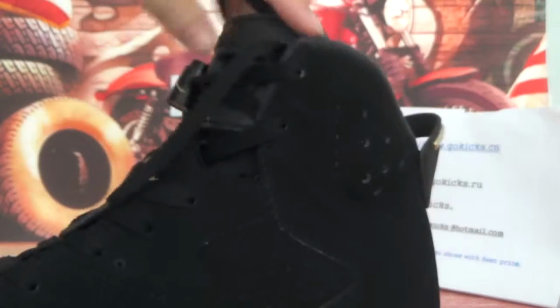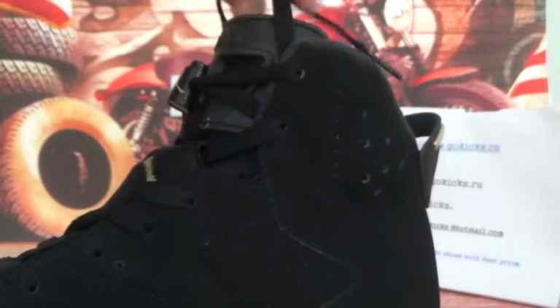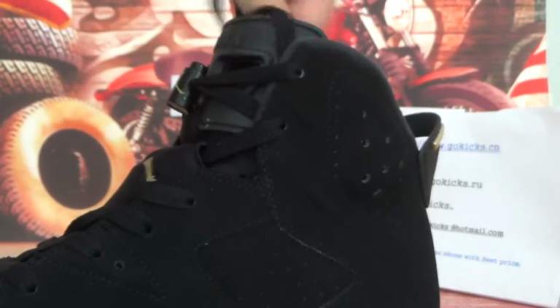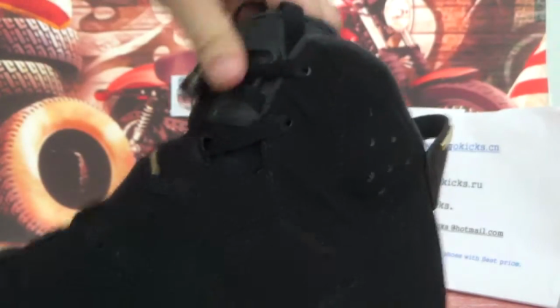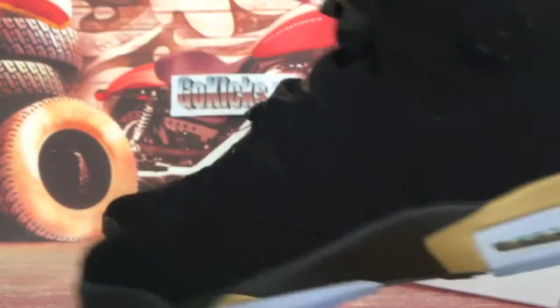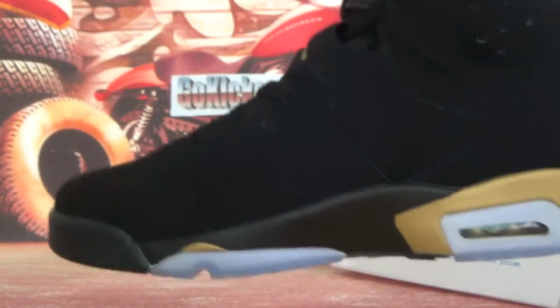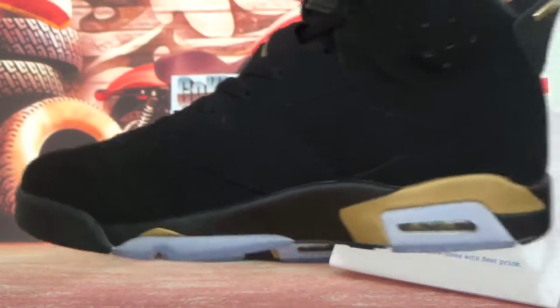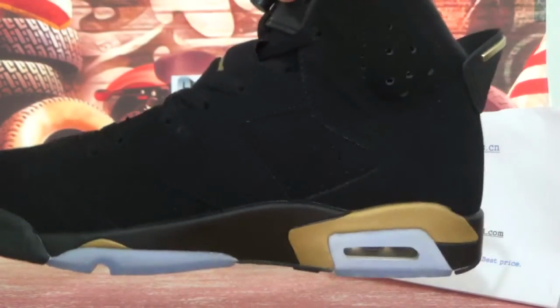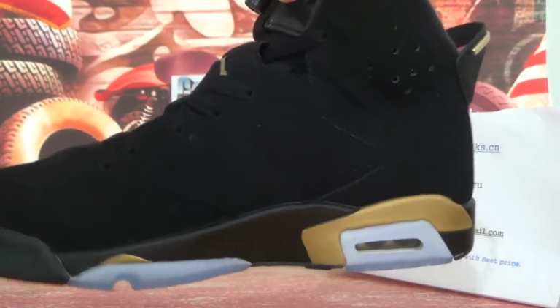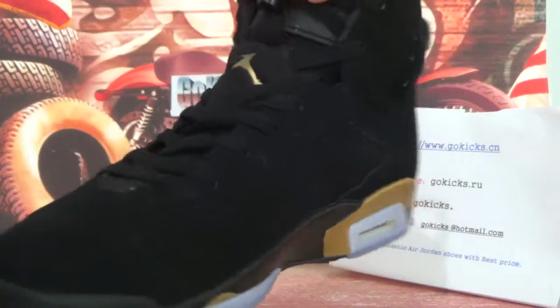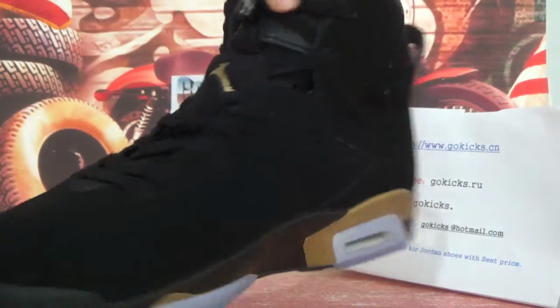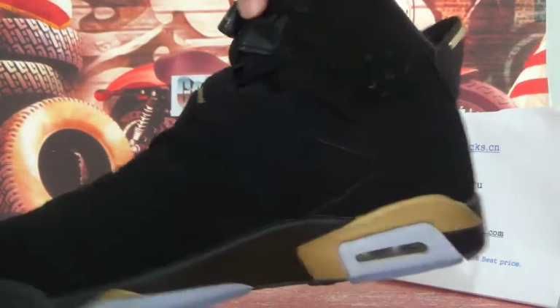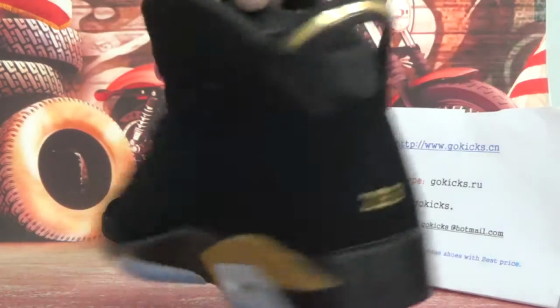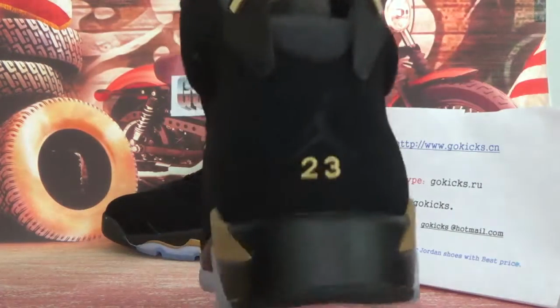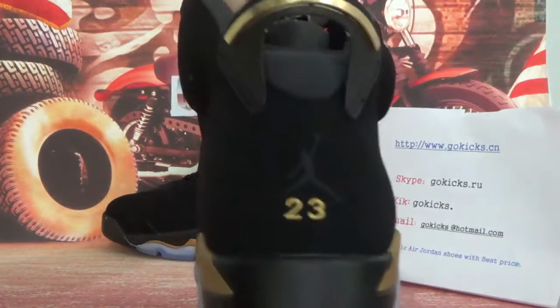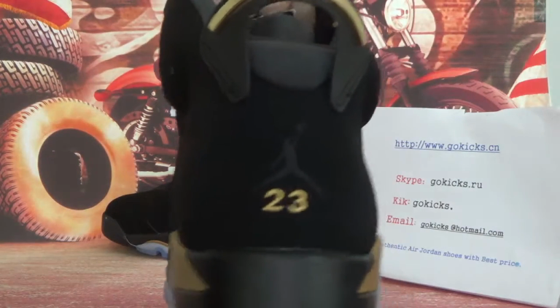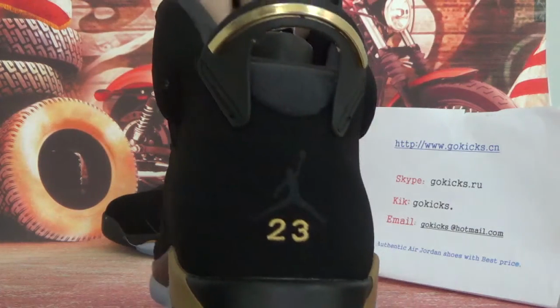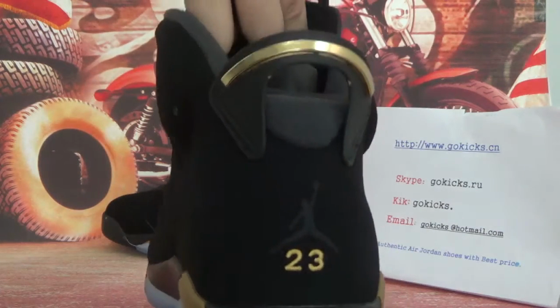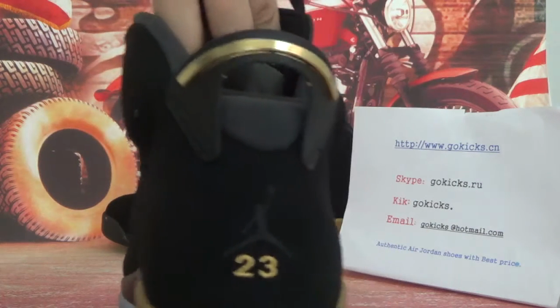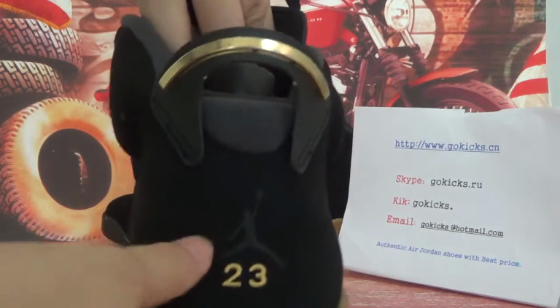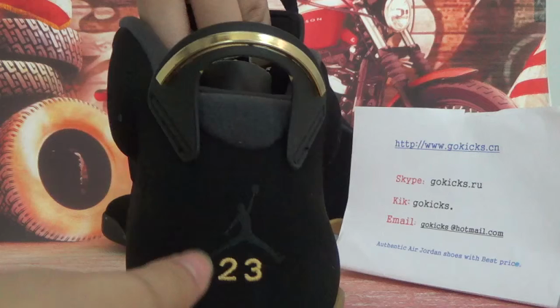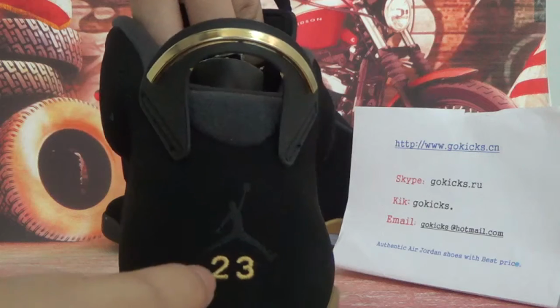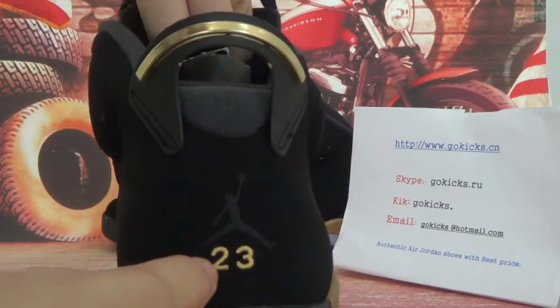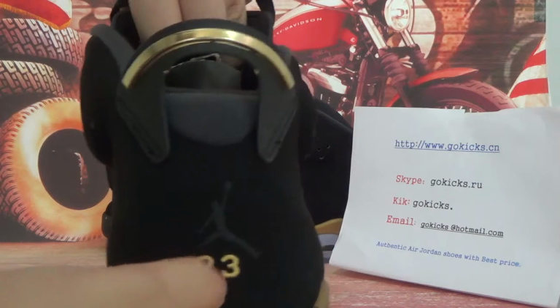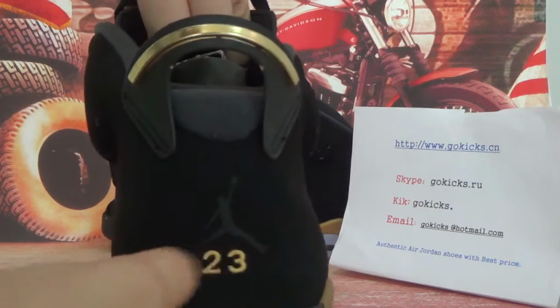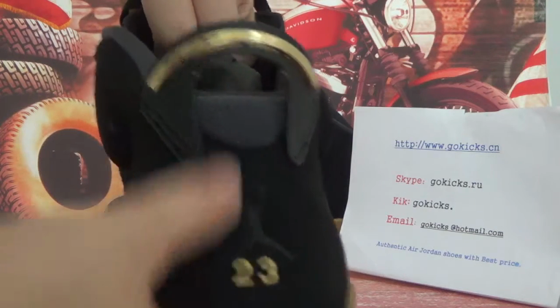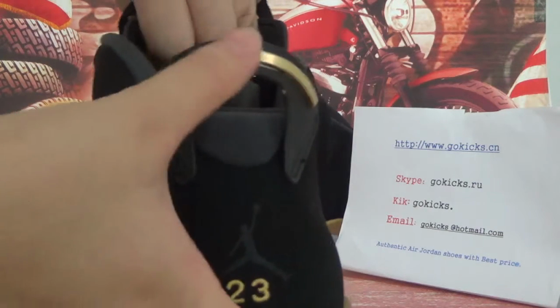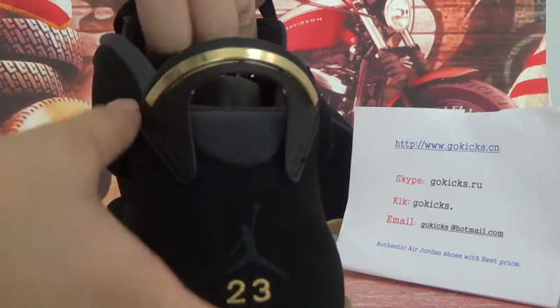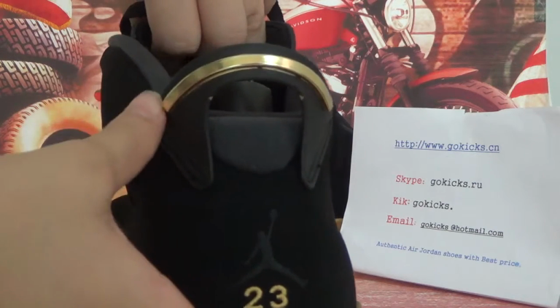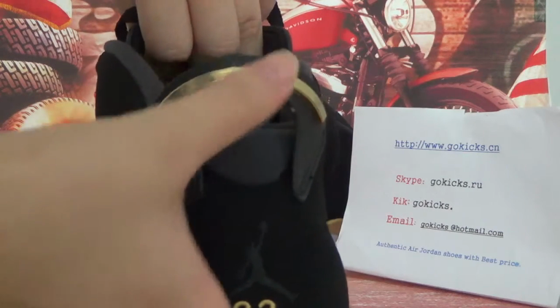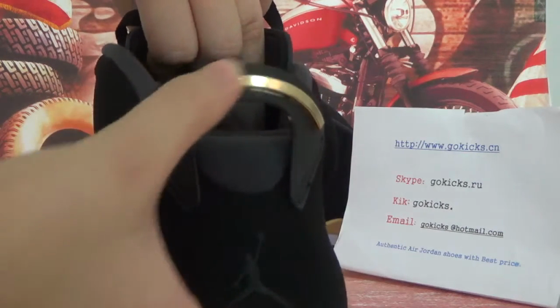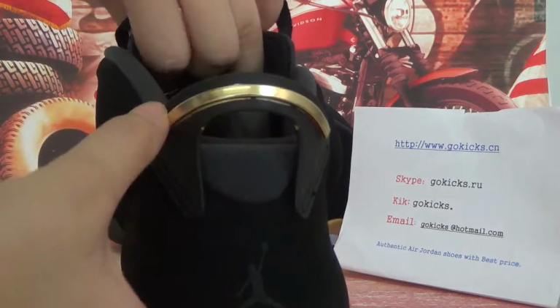Now this side — very cool. And the back here you can see the Jumpman with the number 23. And this buckle is very special.